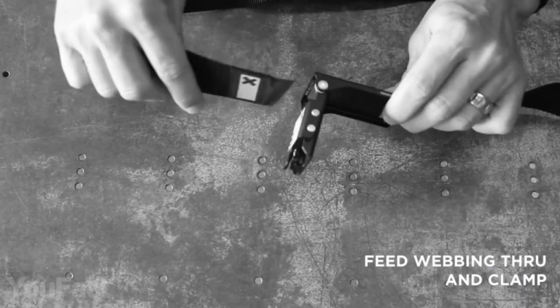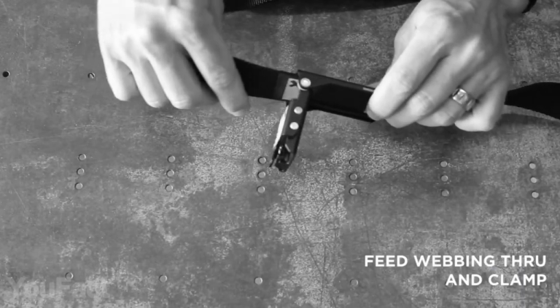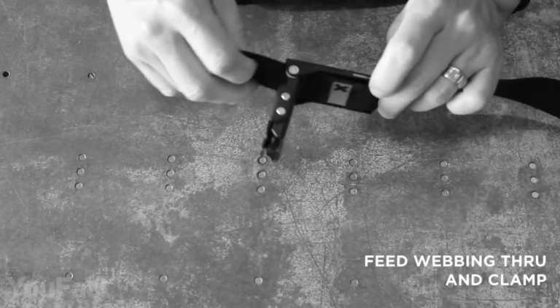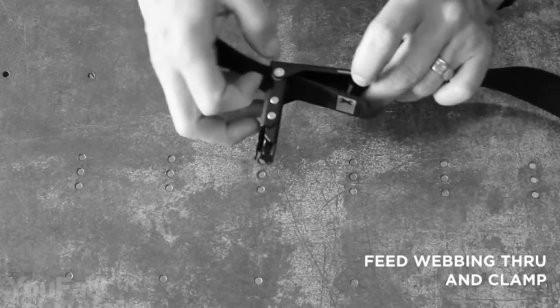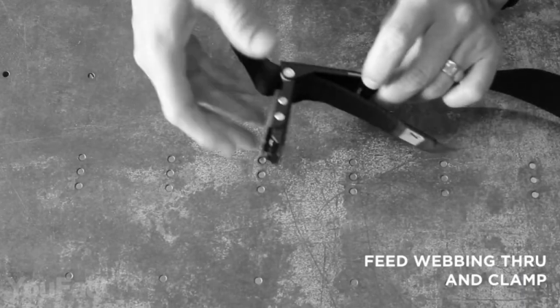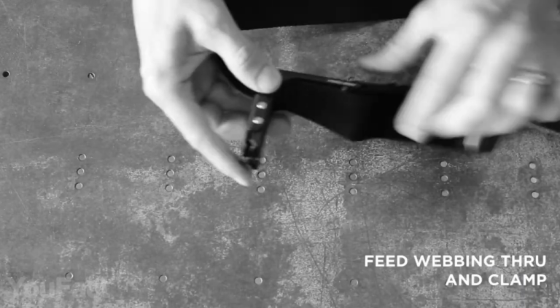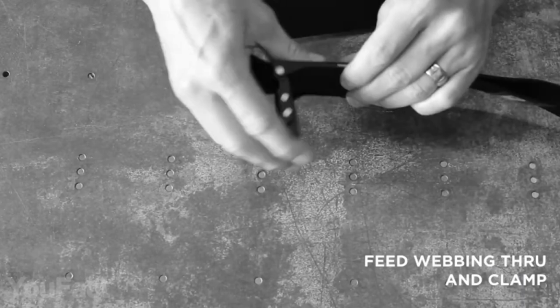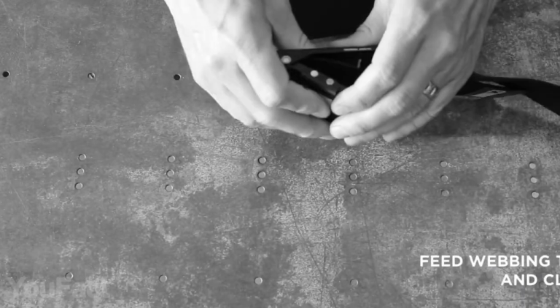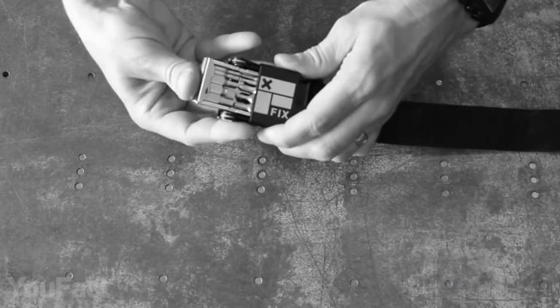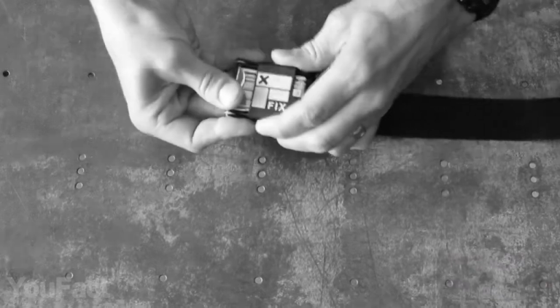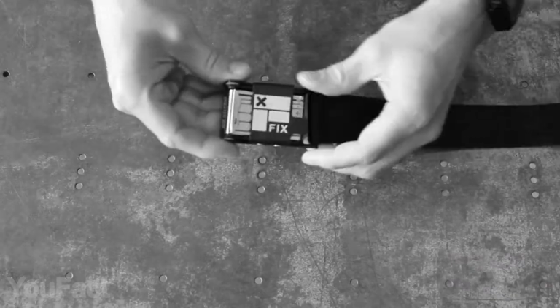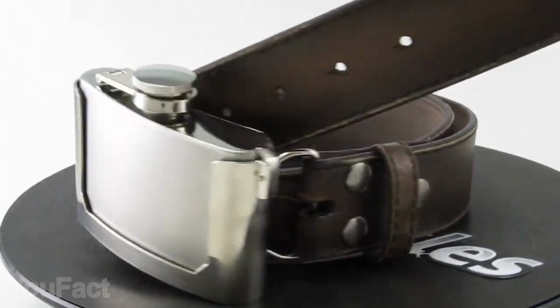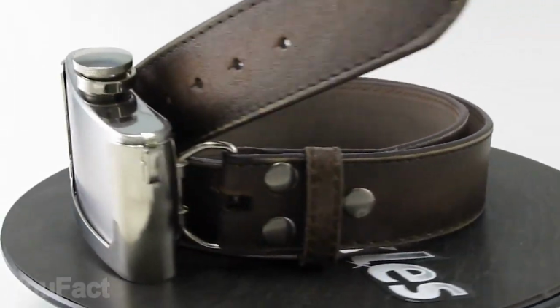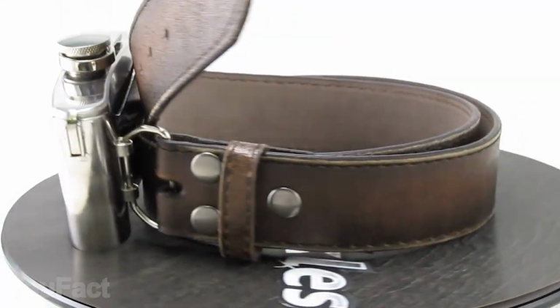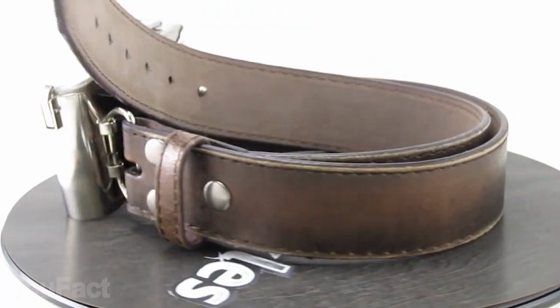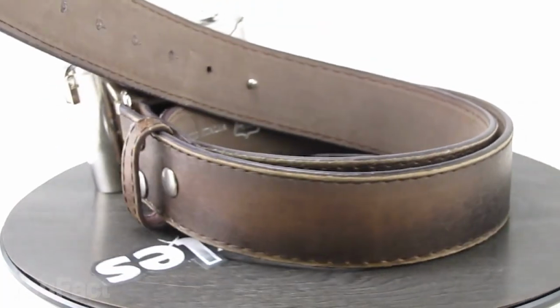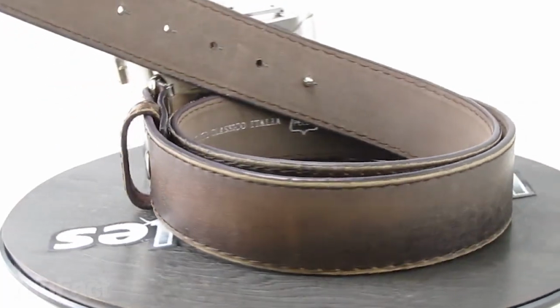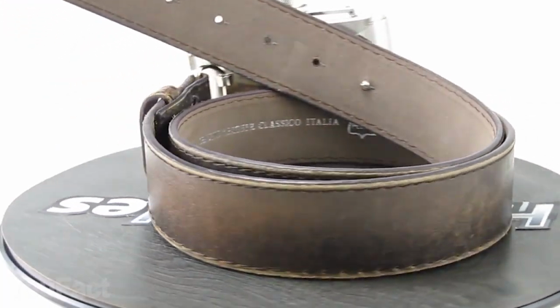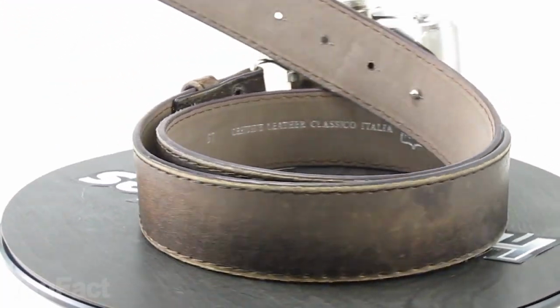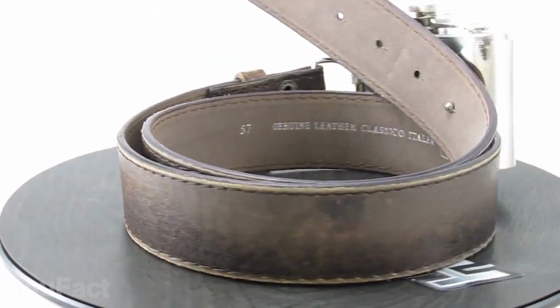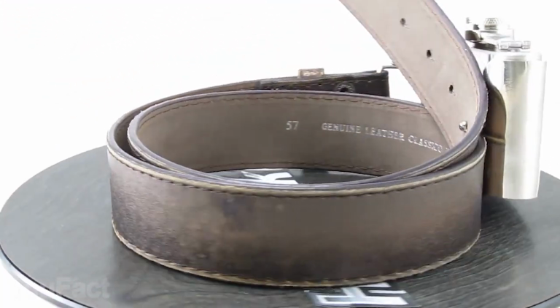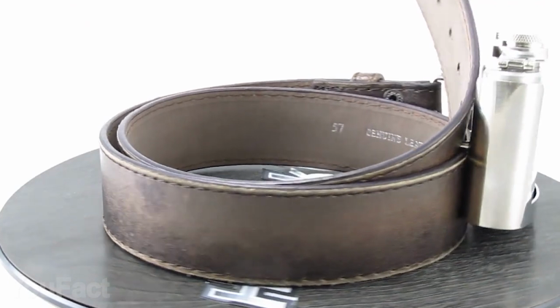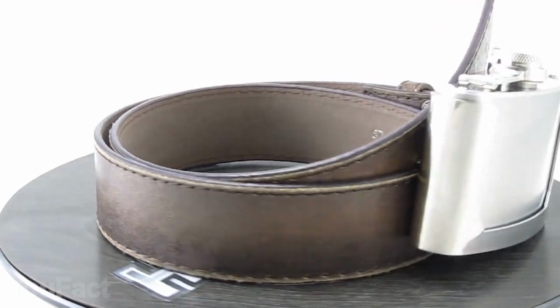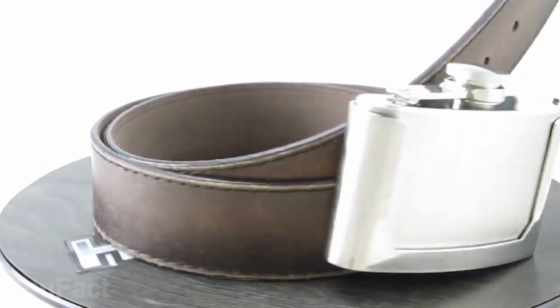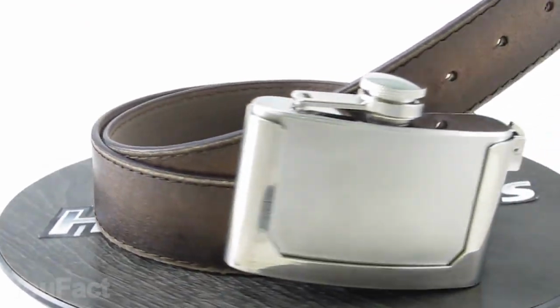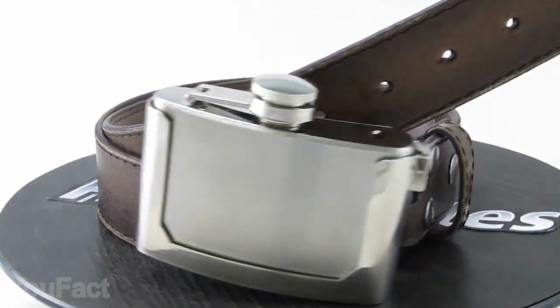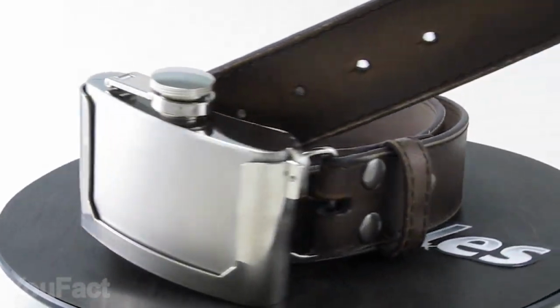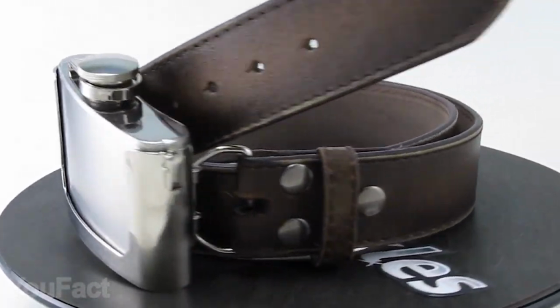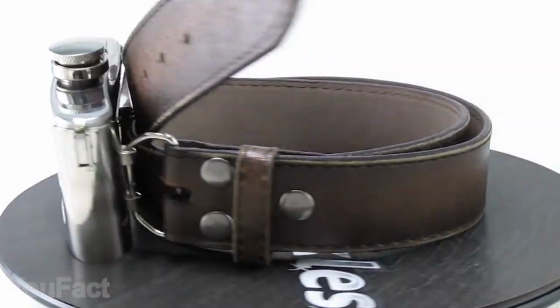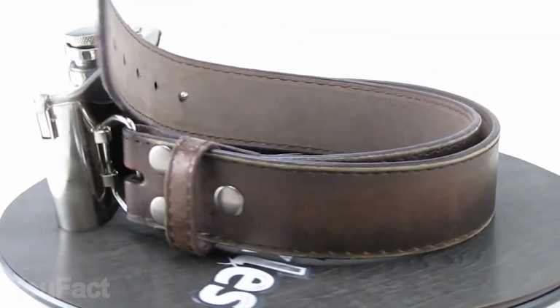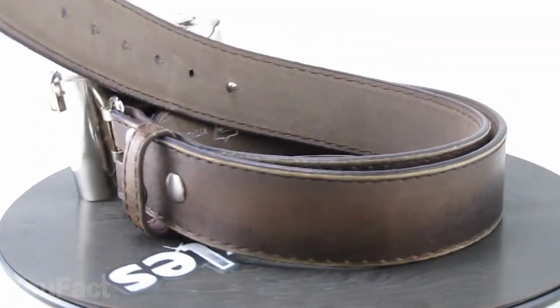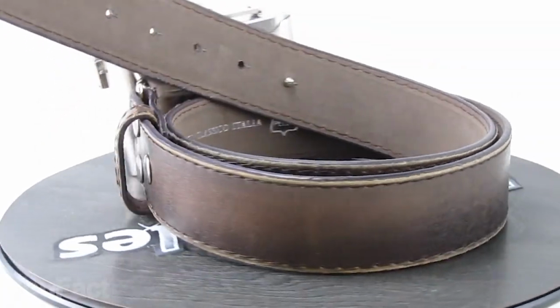The belt that holds your tools is actually sold separately, but it's definitely a perfect combo. By the way, there's another unusual belt buckle that might be helpful. Although it lacks all the tools, there's this shiny stainless steel flask. And honestly, it's still a good deal.